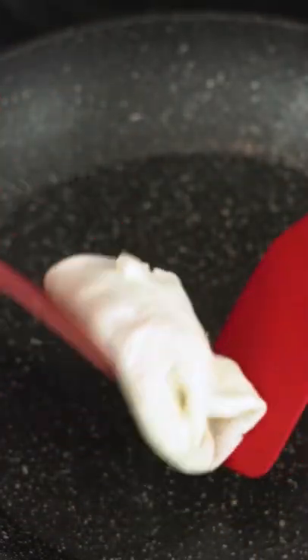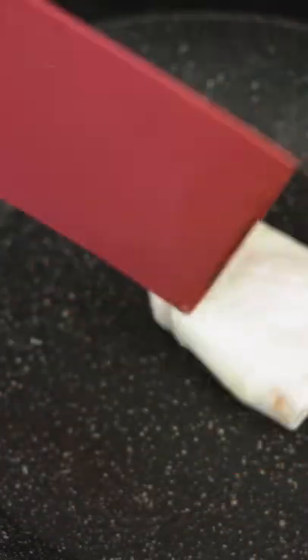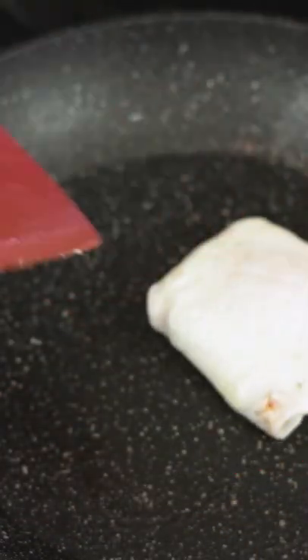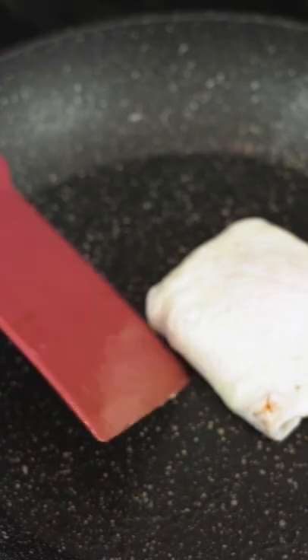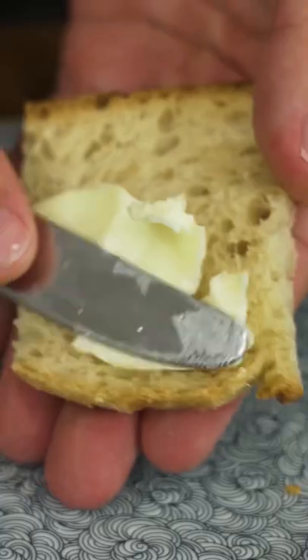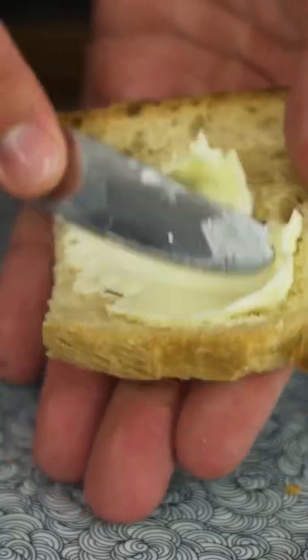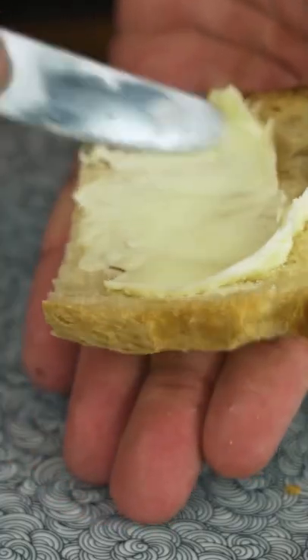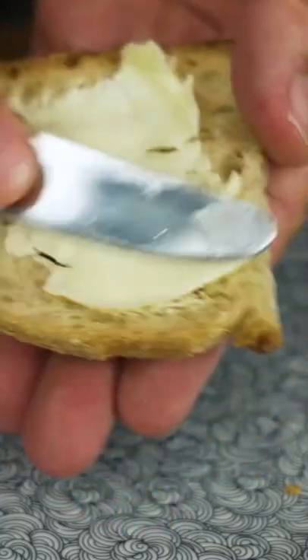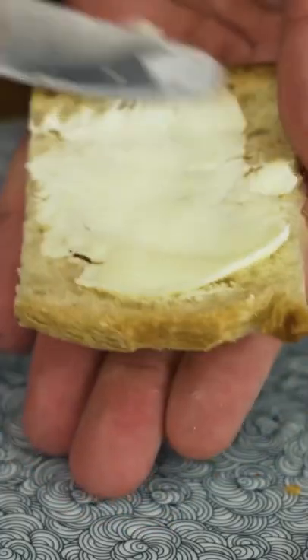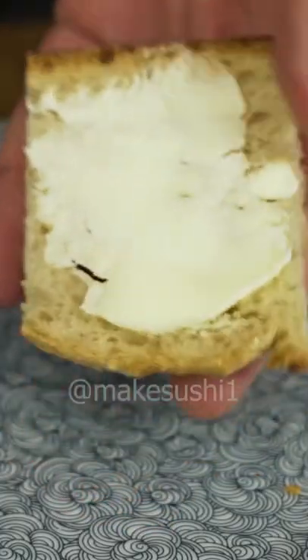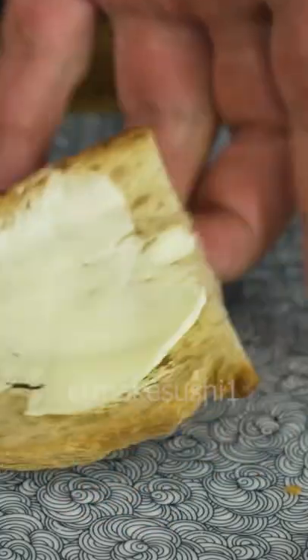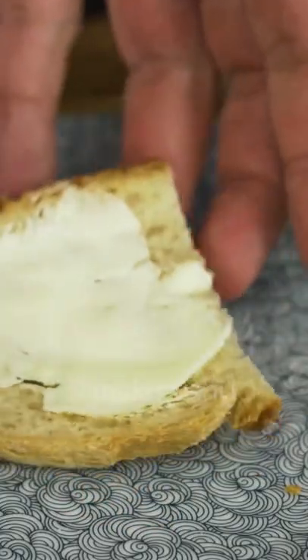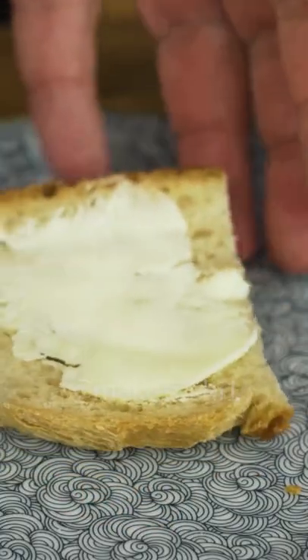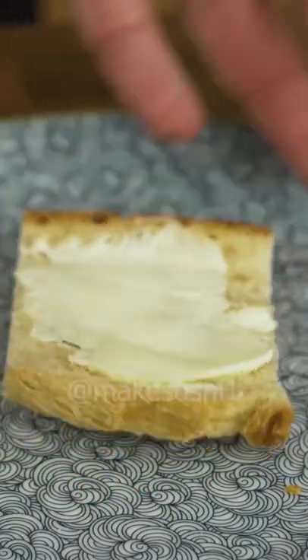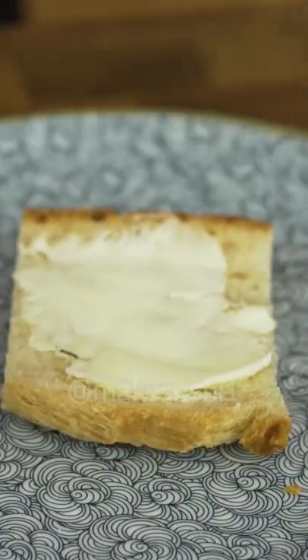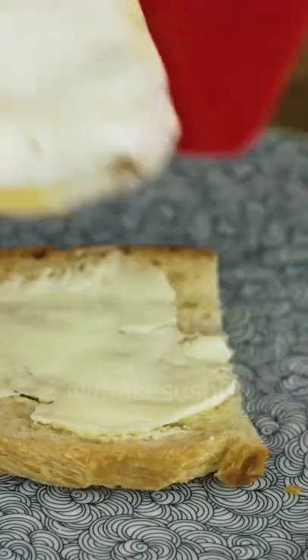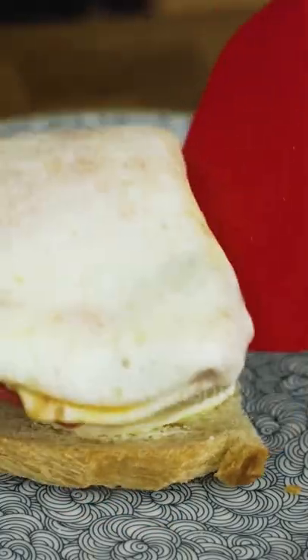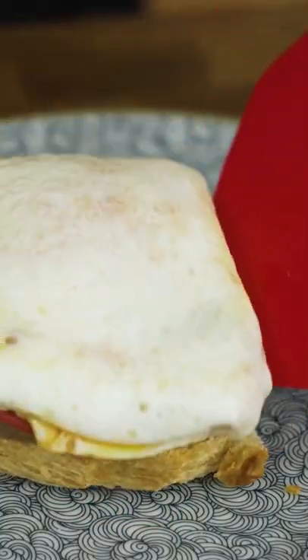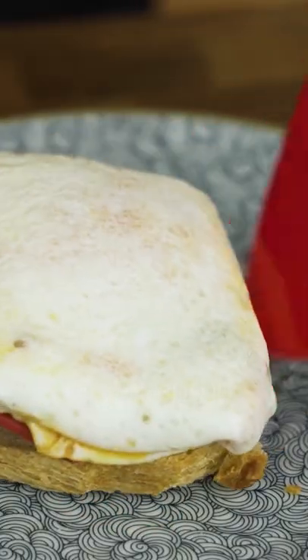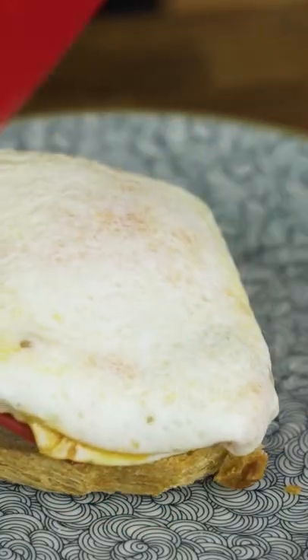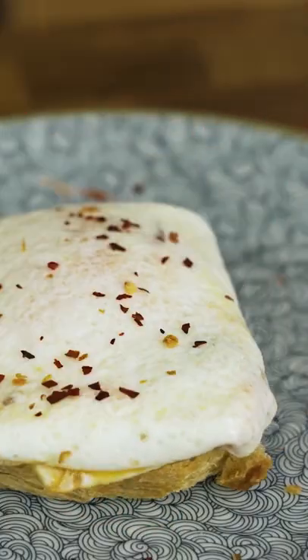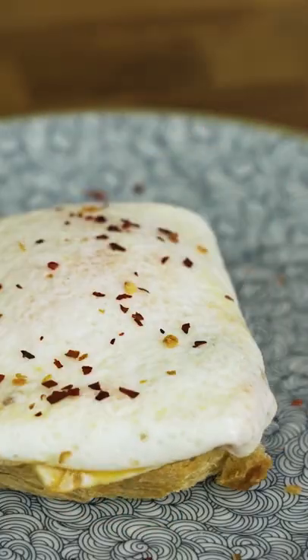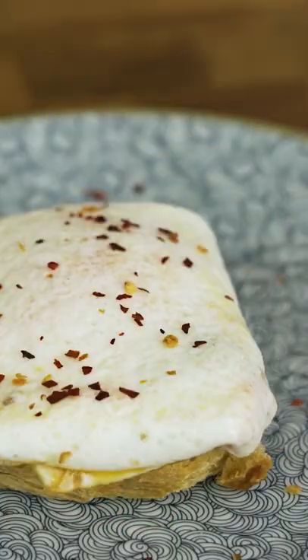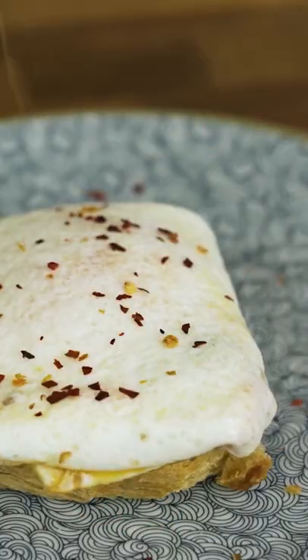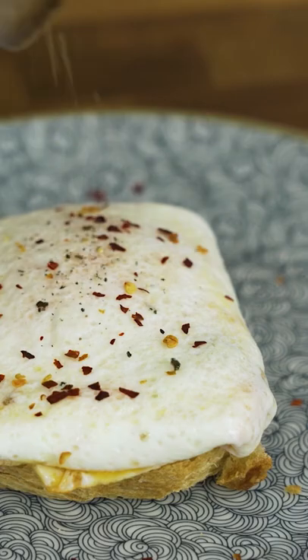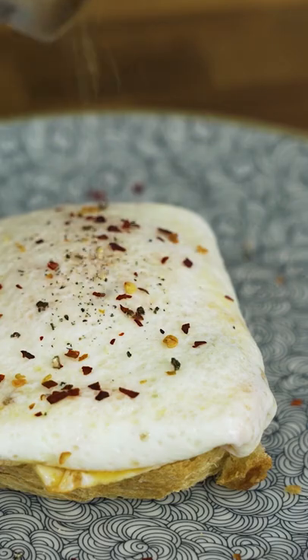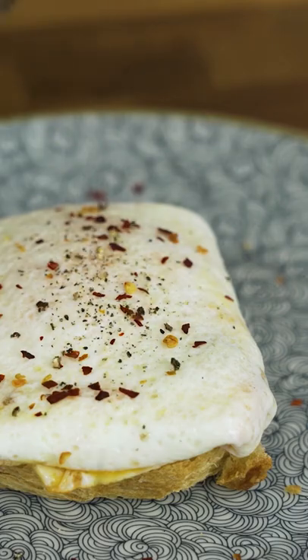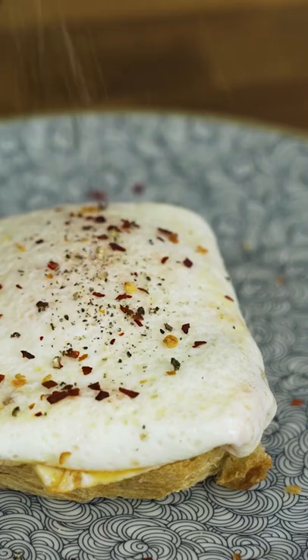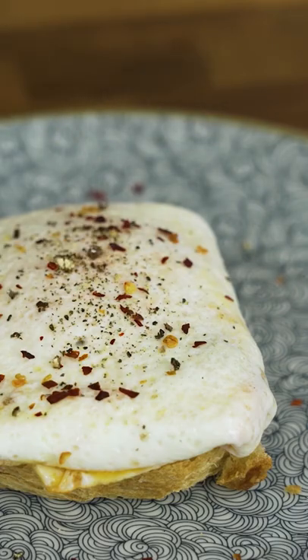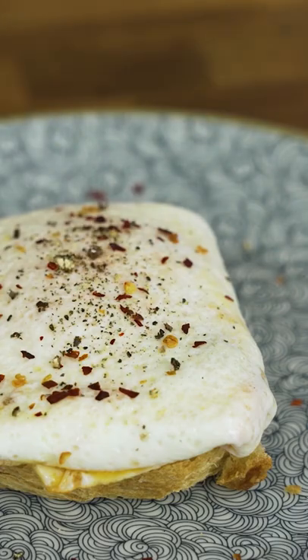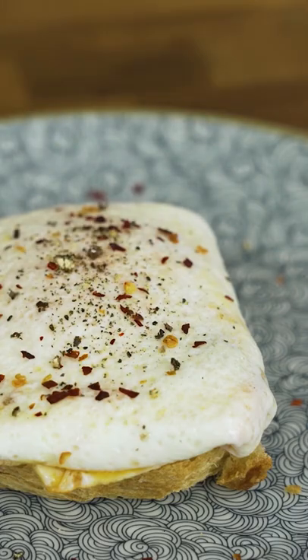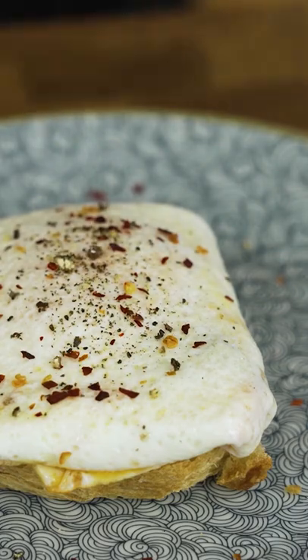Cook it a little bit, toast some bread, put a little bit of butter on it, then place your little package on it. Finish with some cayenne pepper and some pepper, and we're good to go.